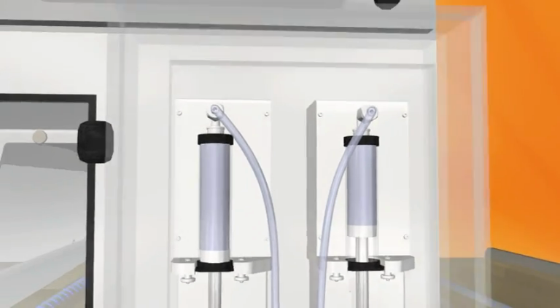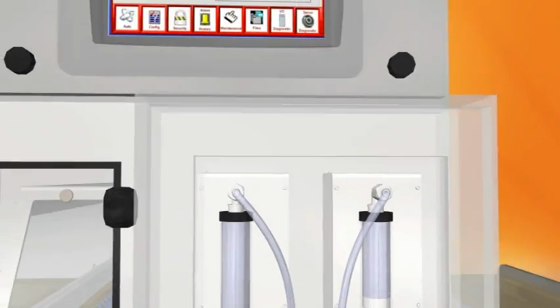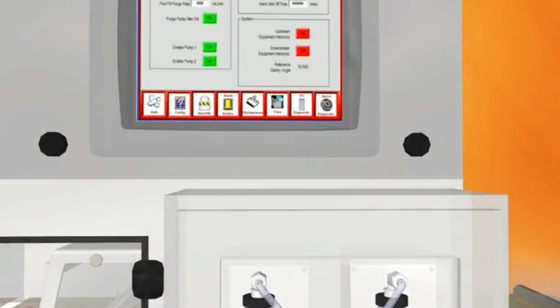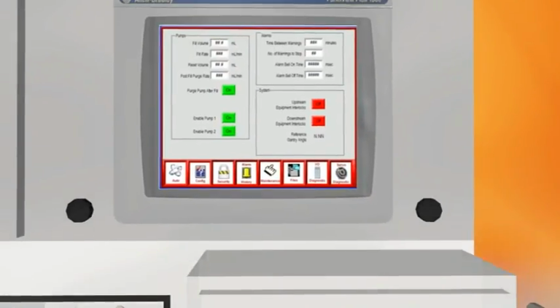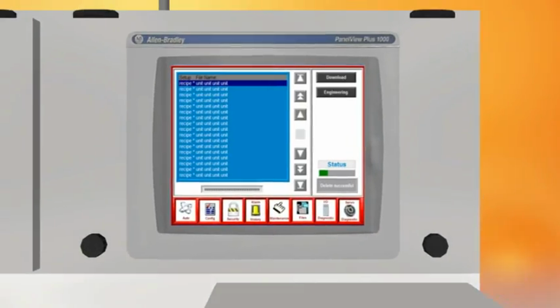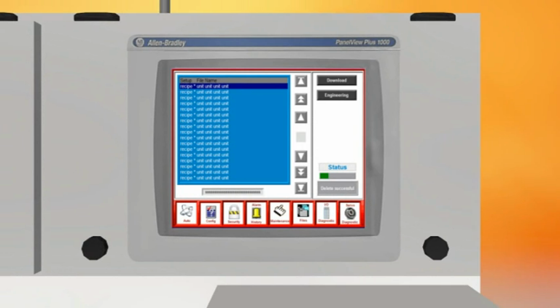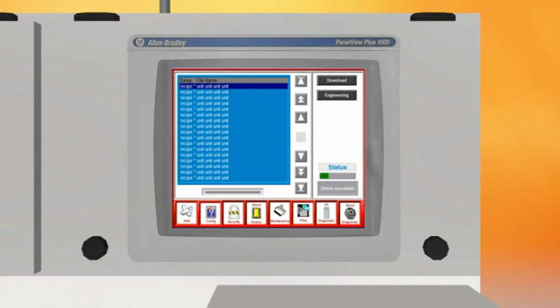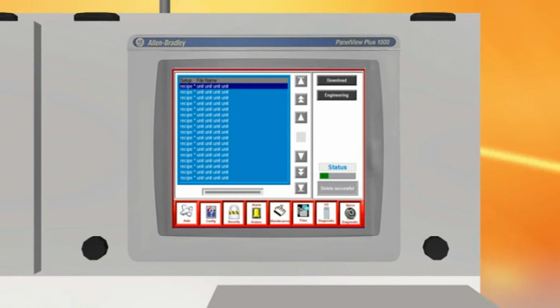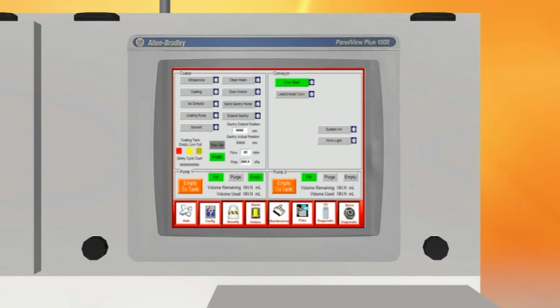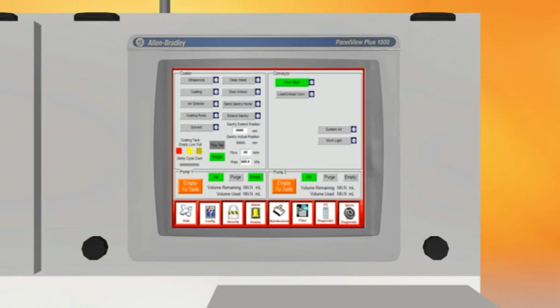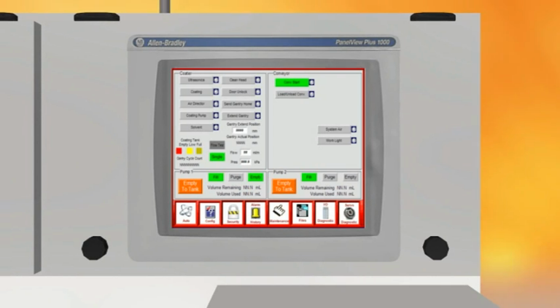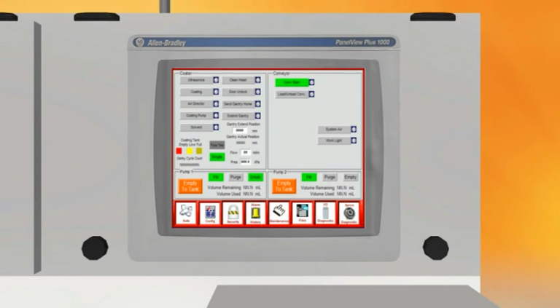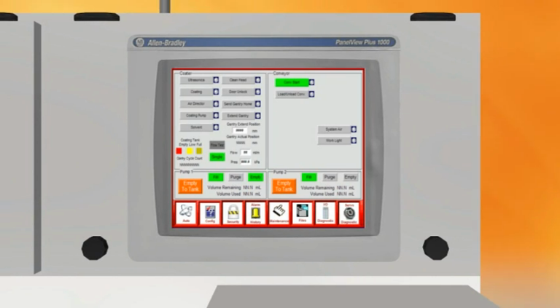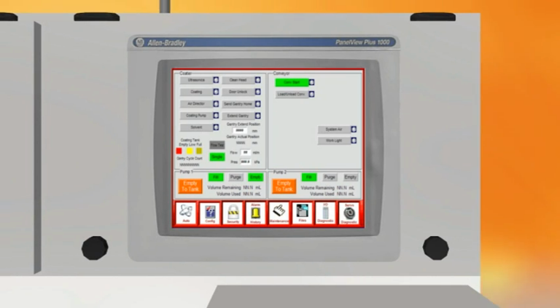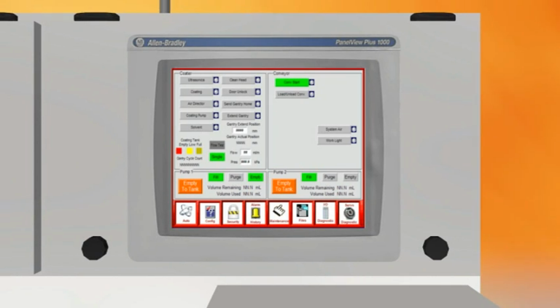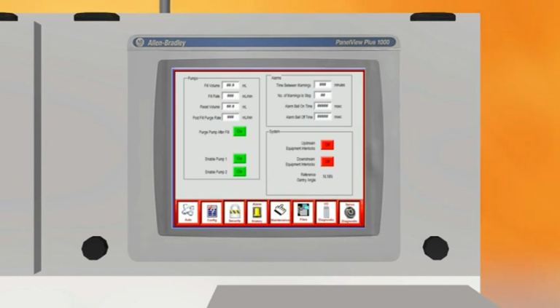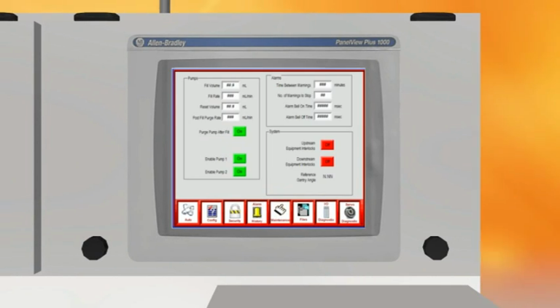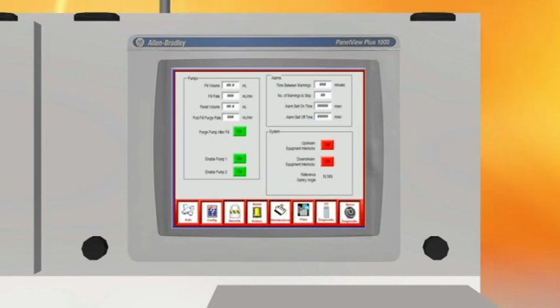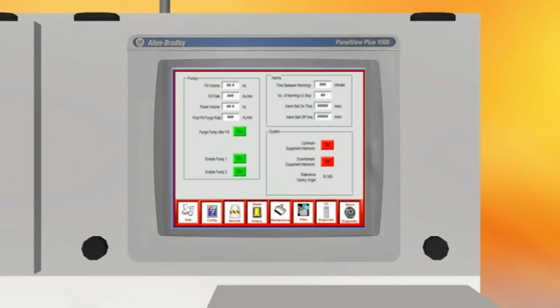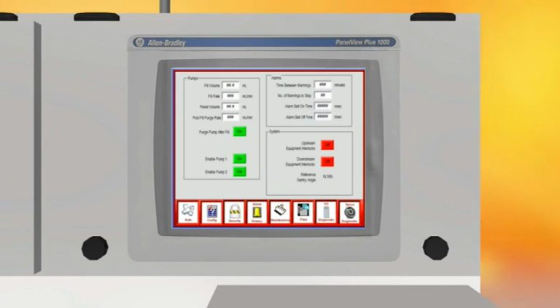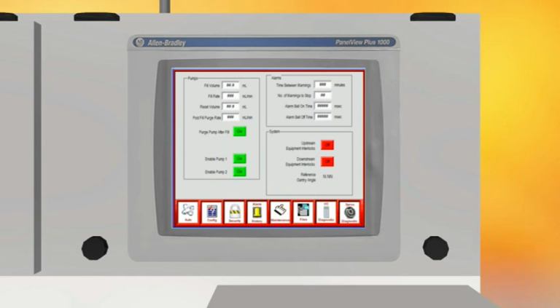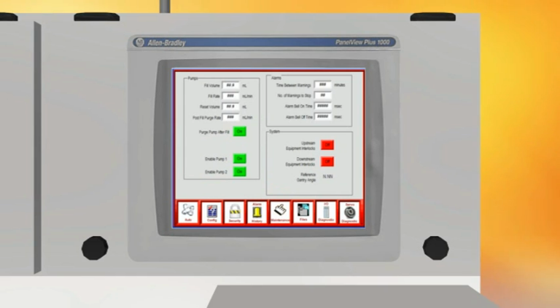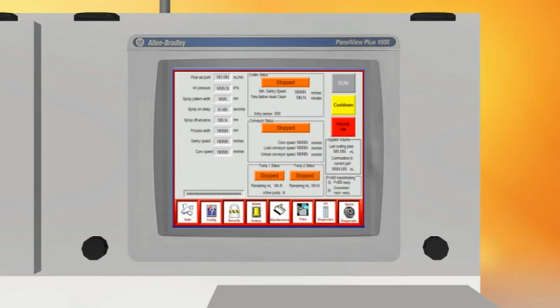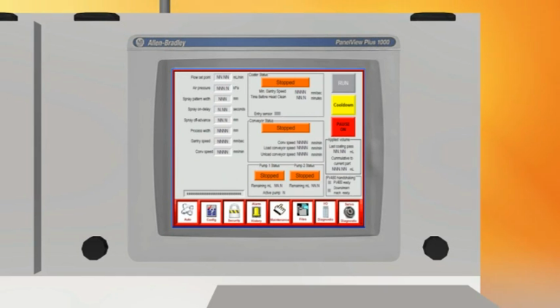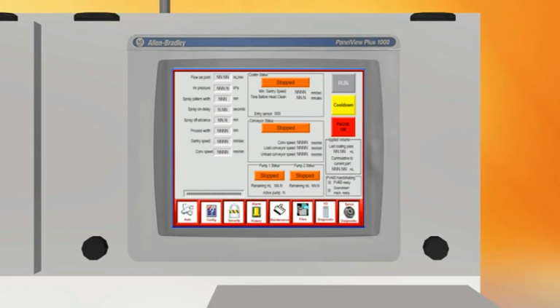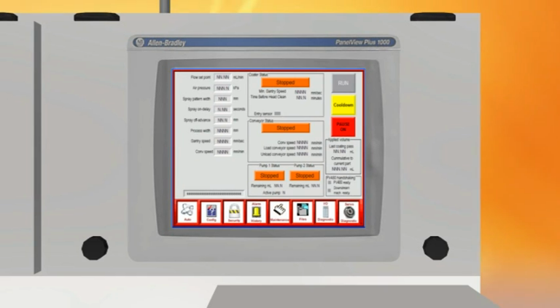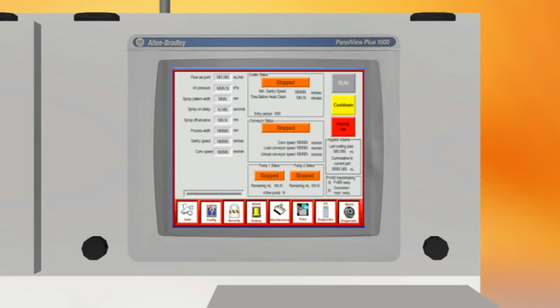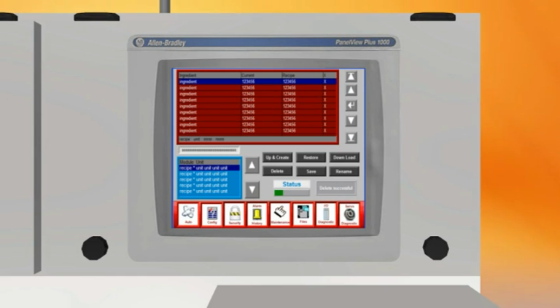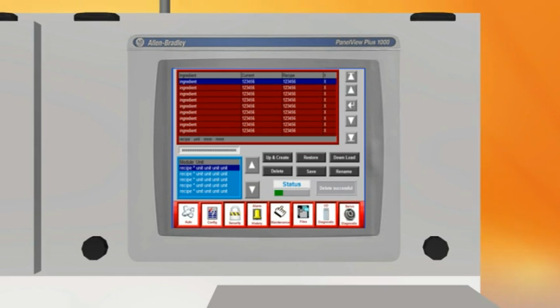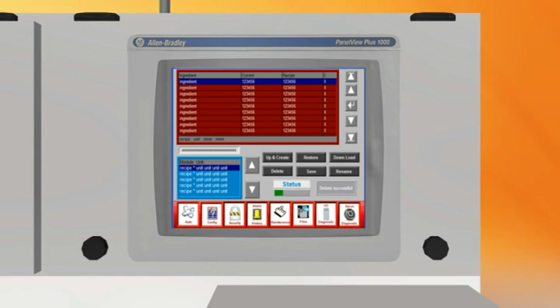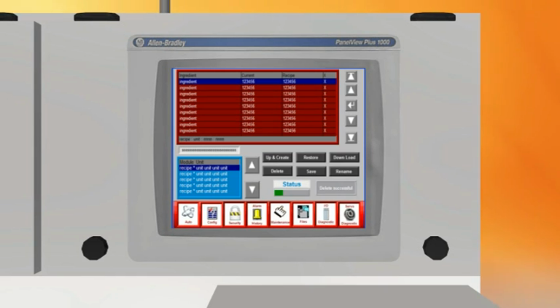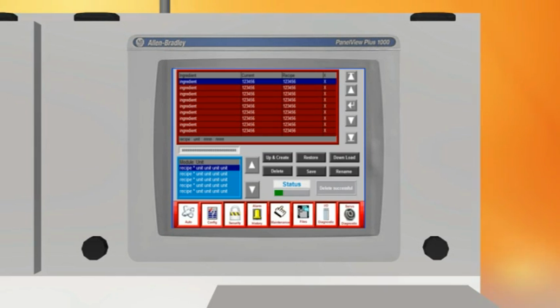Recipes are easy to access and modify, and maintenance functions are simple with the easy-to-use touch screen HMI controlled by the PAC programmable automation controller software.